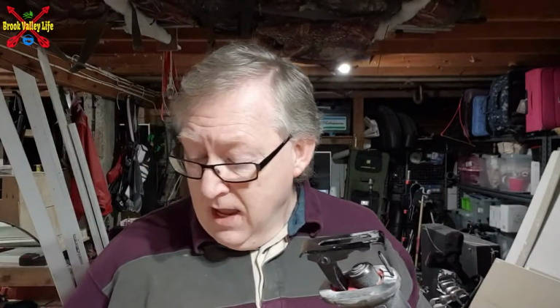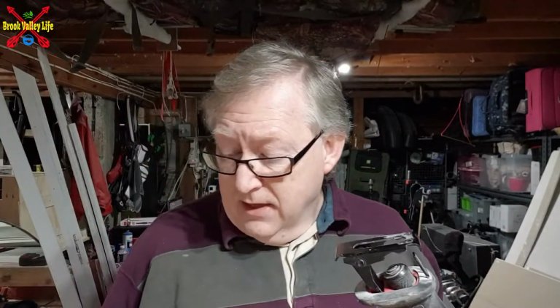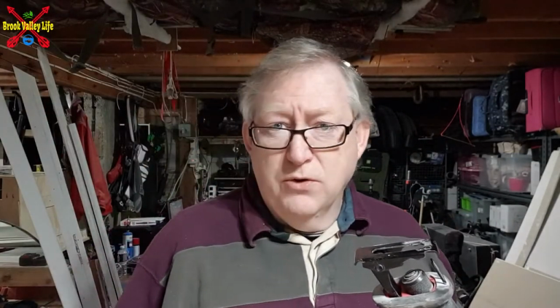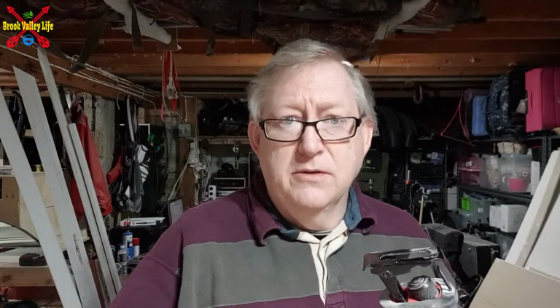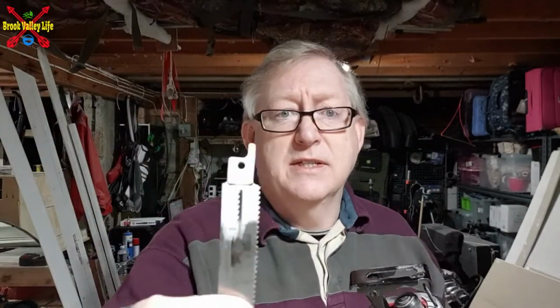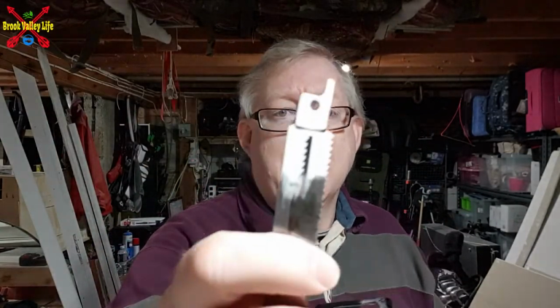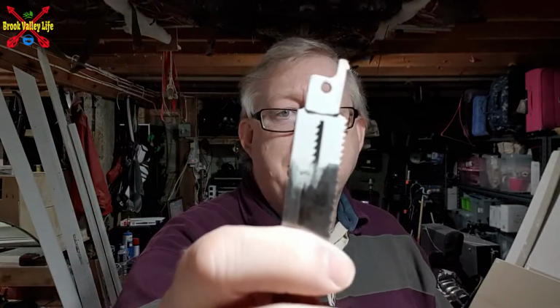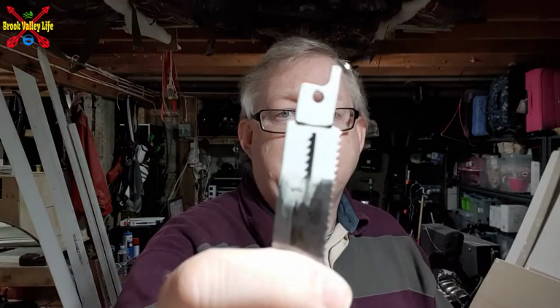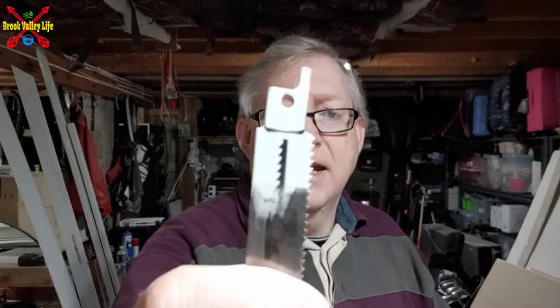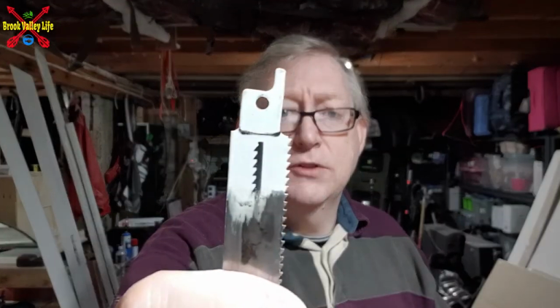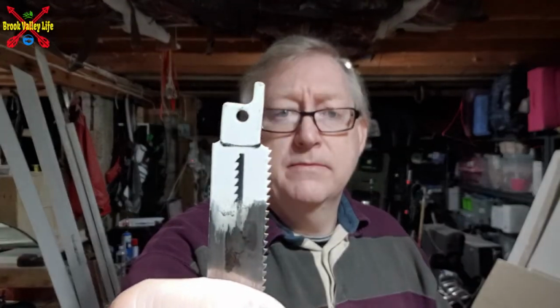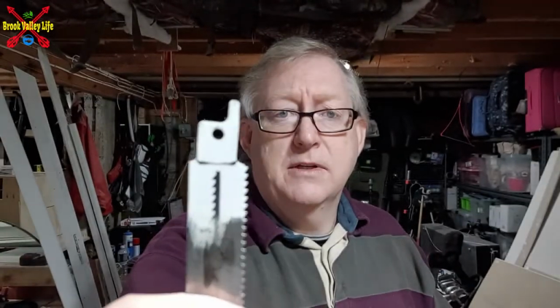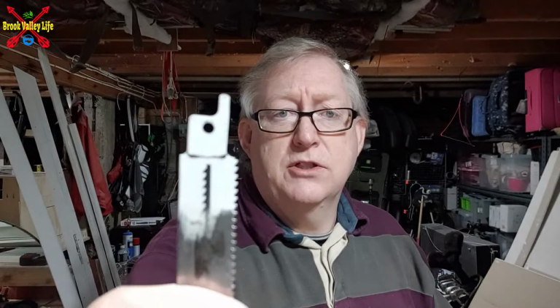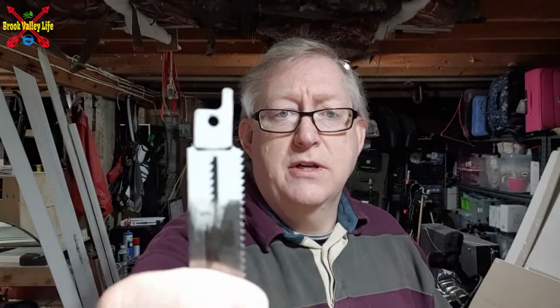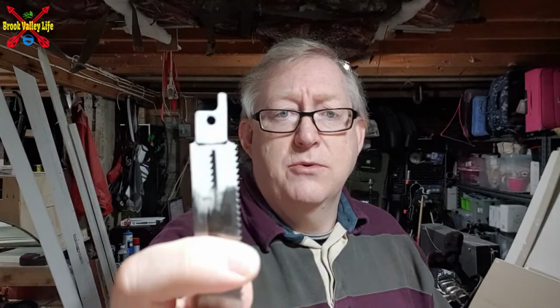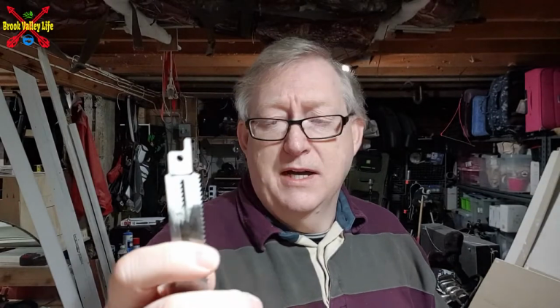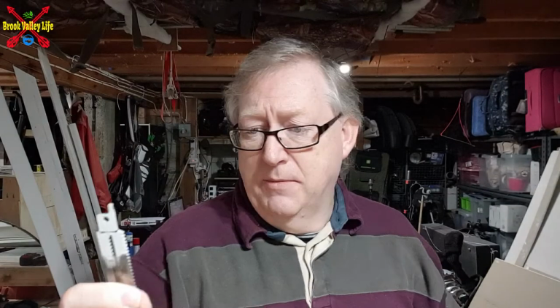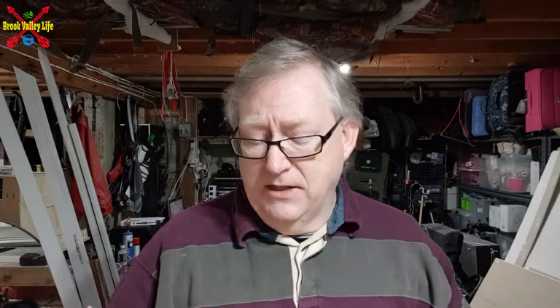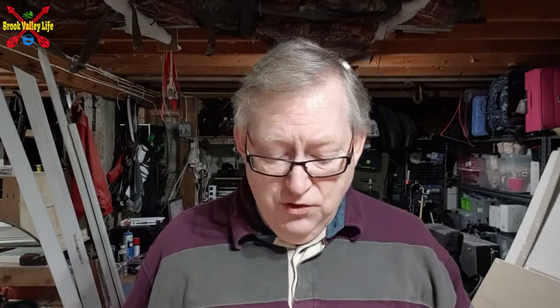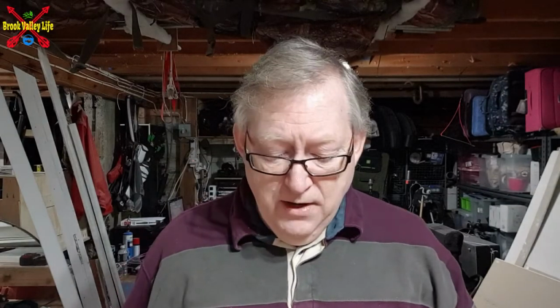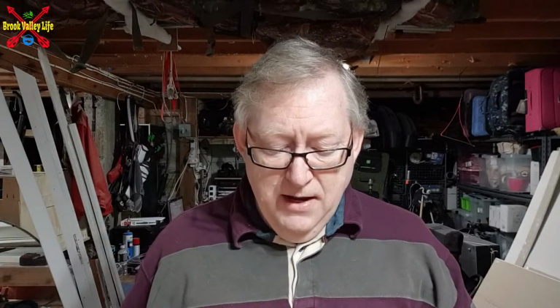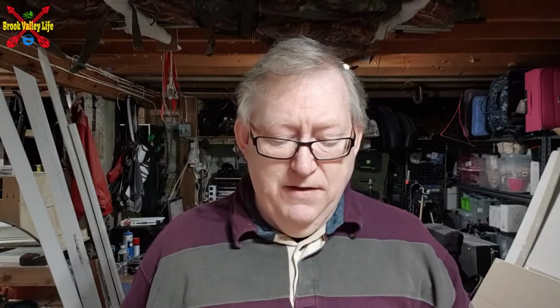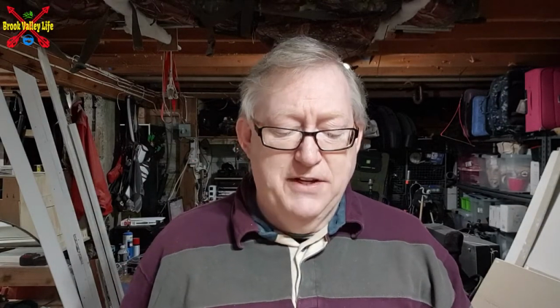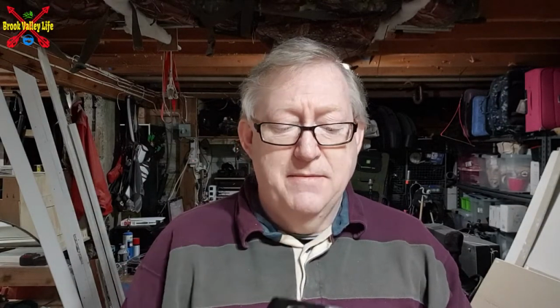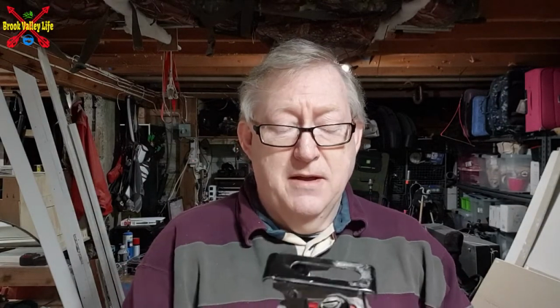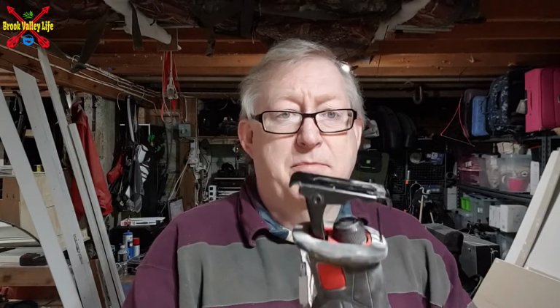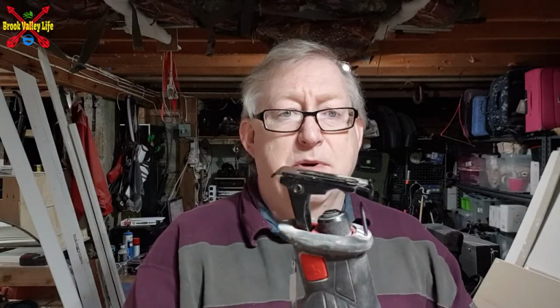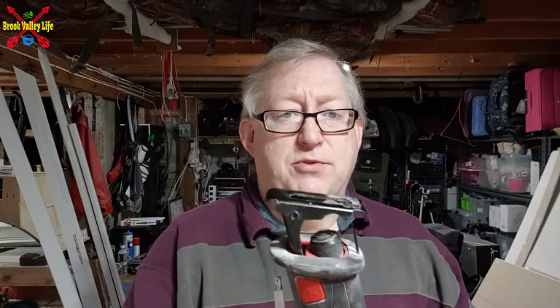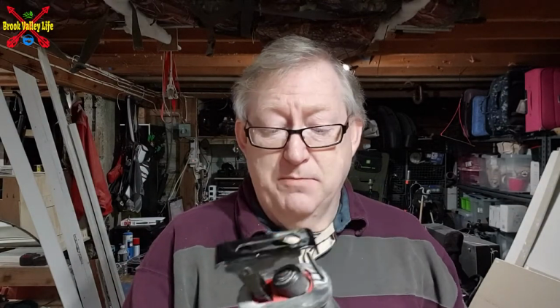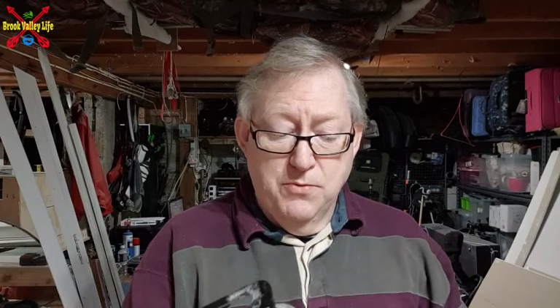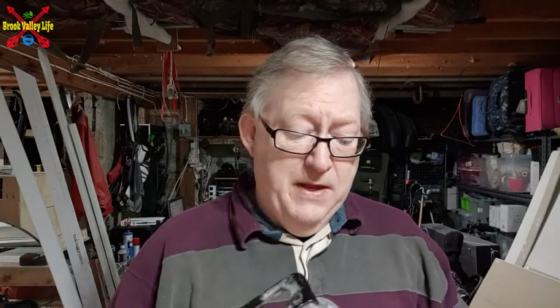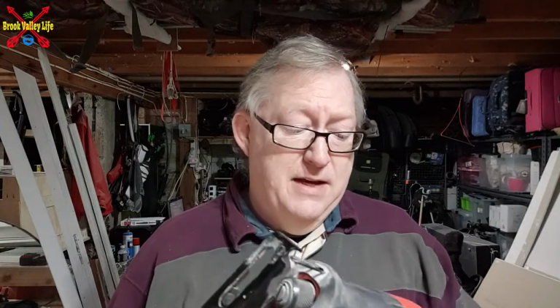The pack has got lots of different blades for cutting metal and wood. They all use the same connection. I'll show you a little bit later on how they fit in, but it's pretty simple.